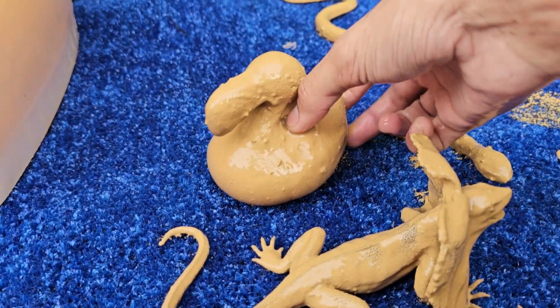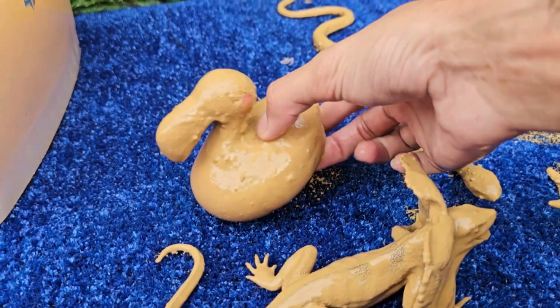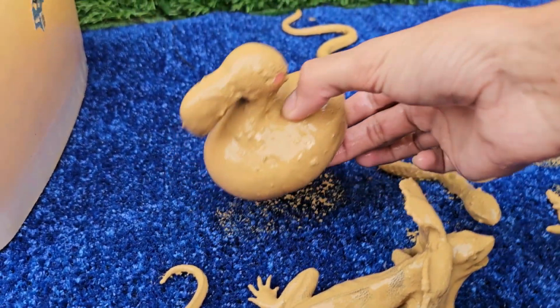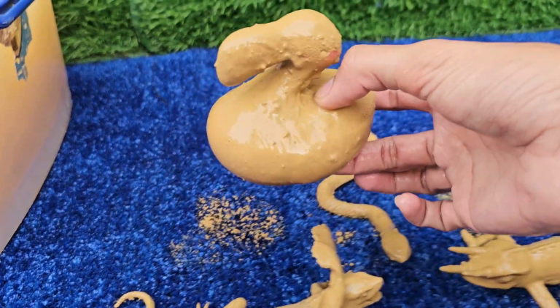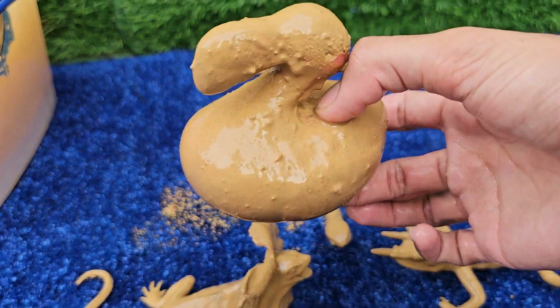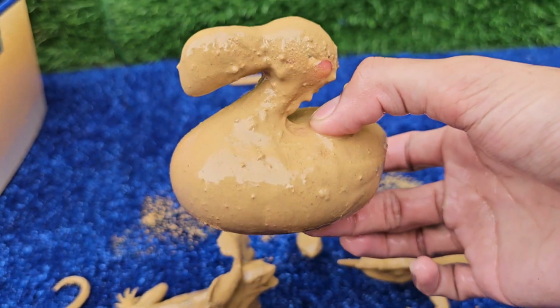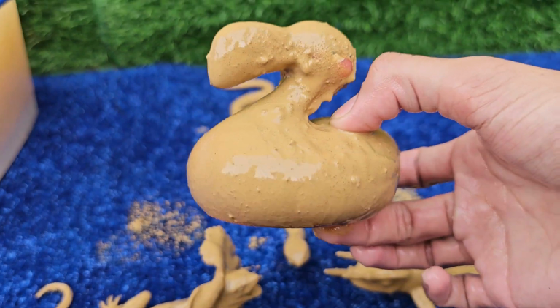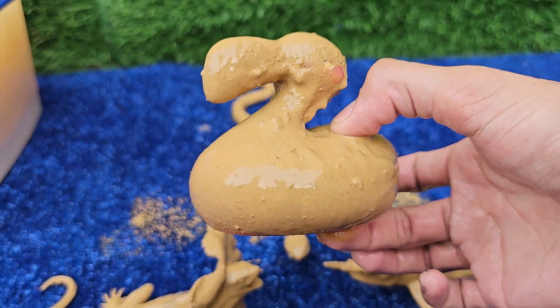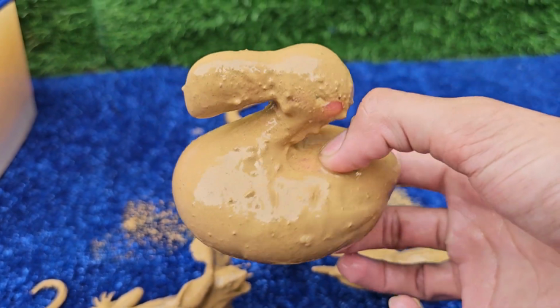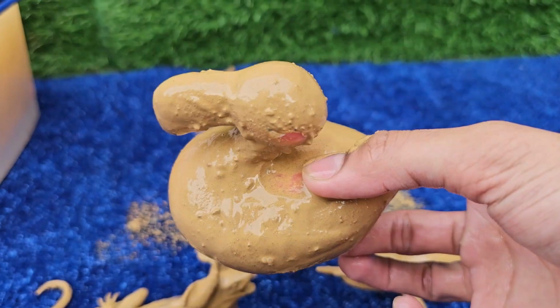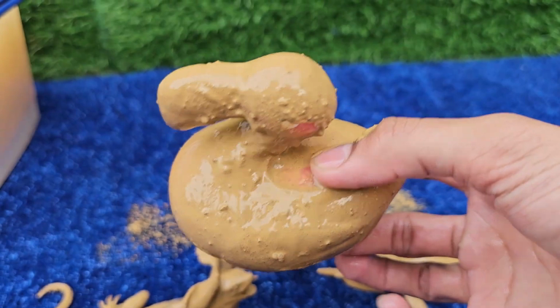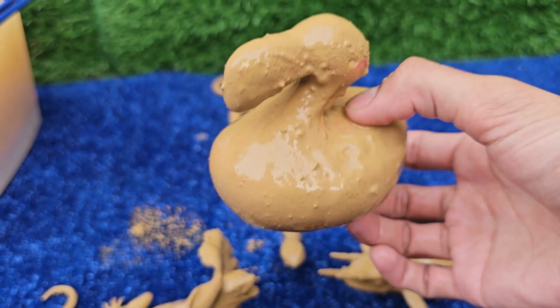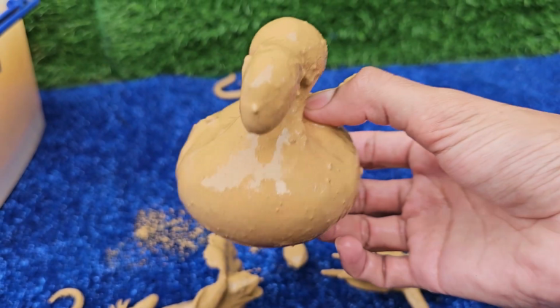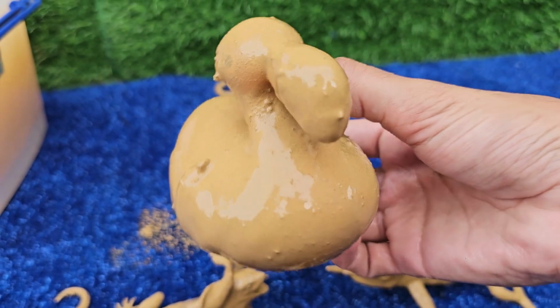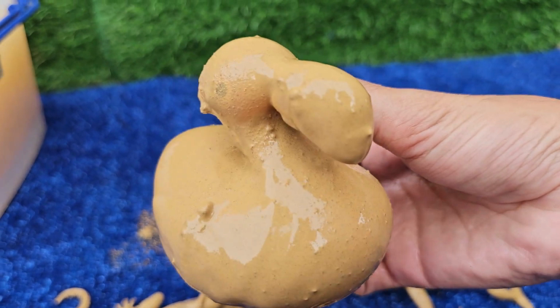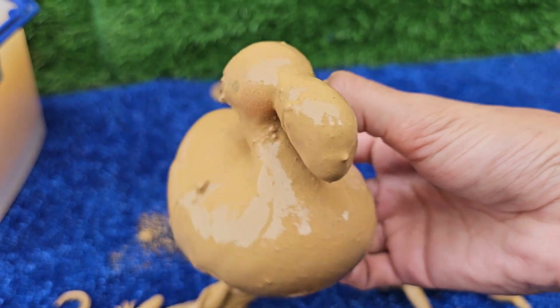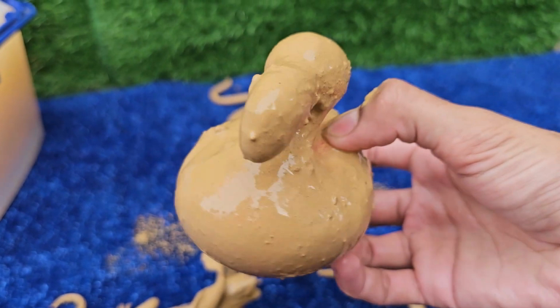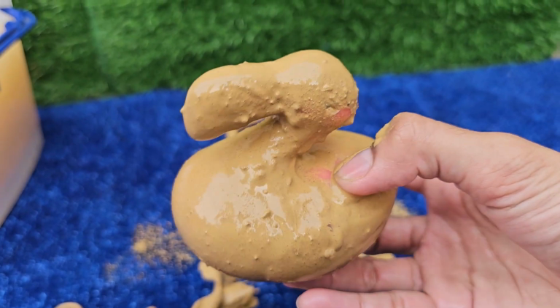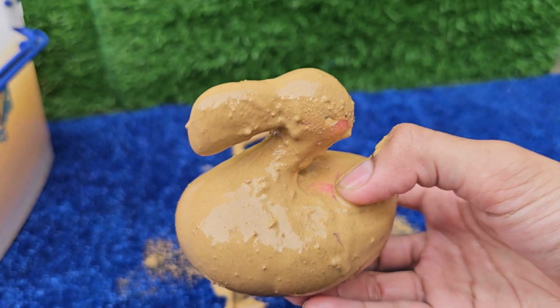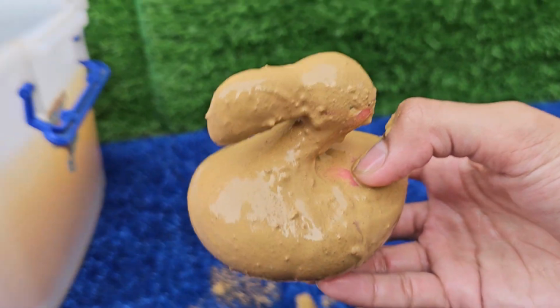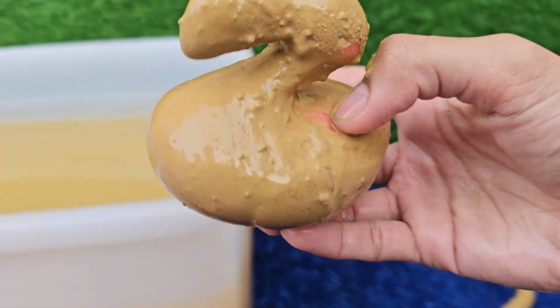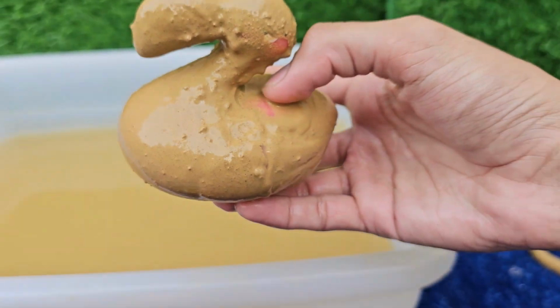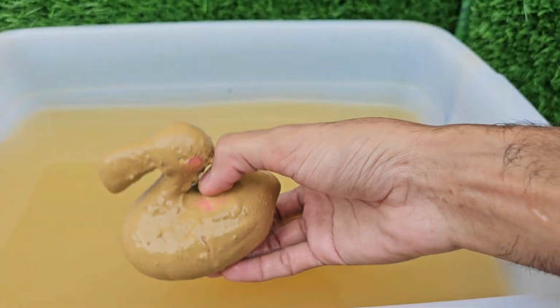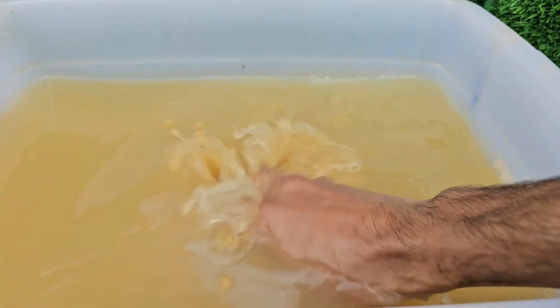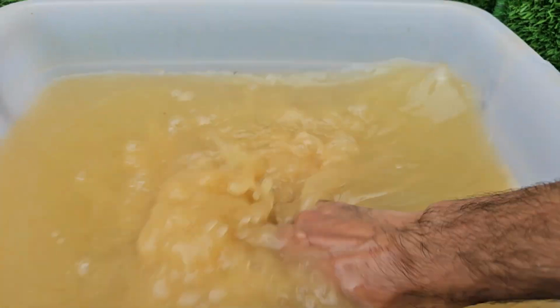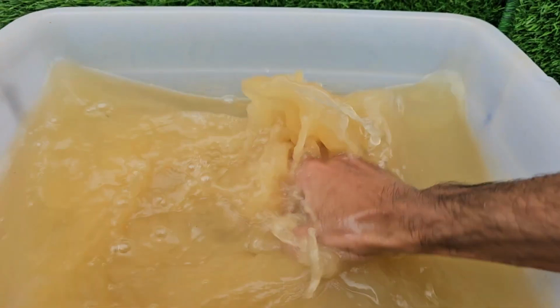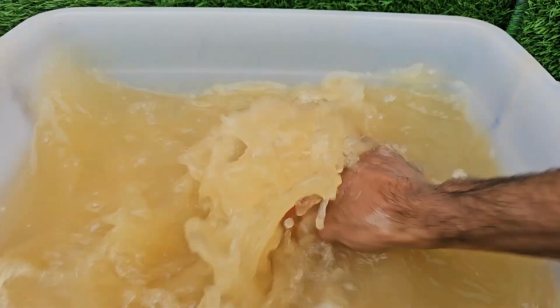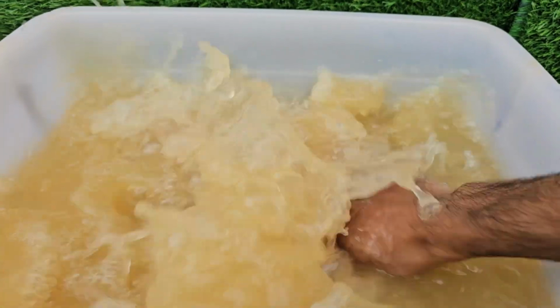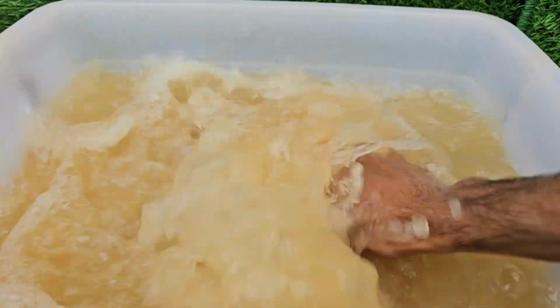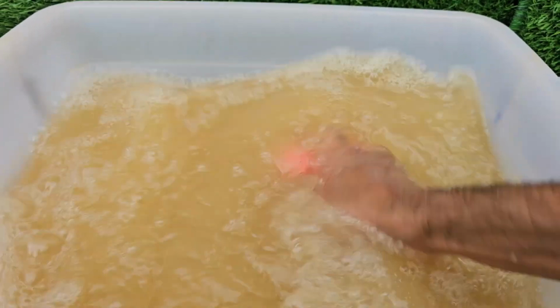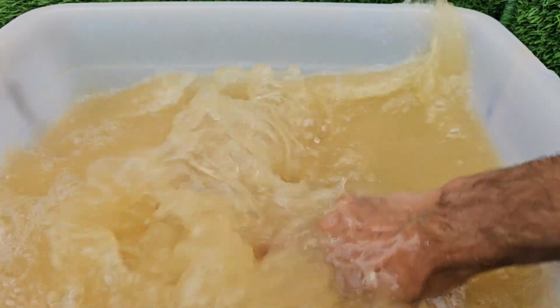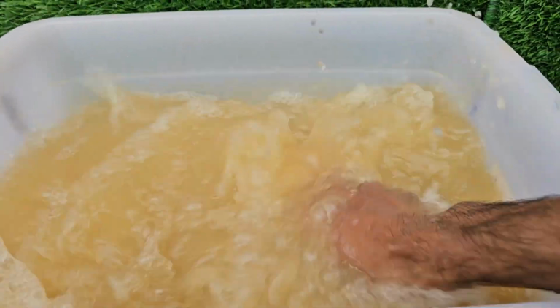Flamingos are born with grayish-white feathers. Their iconic pink, orange, or red plumage comes from carotenoid pigments found in their food, such as algae, brine shrimp, and other small crustaceans.